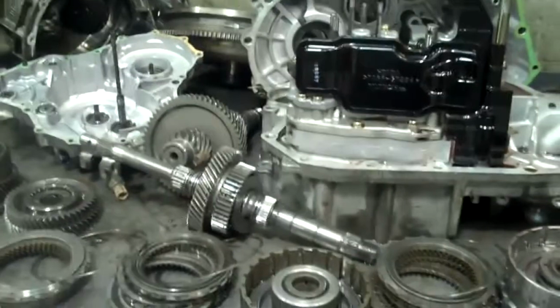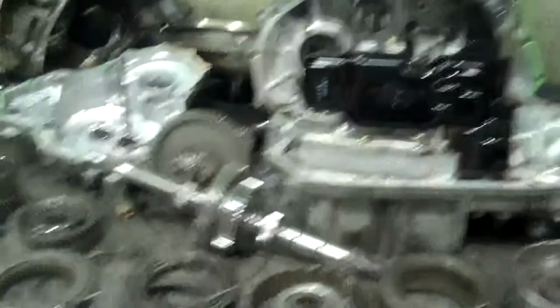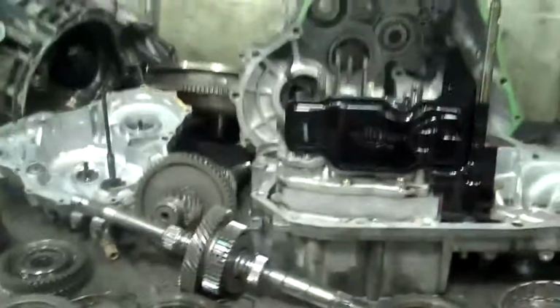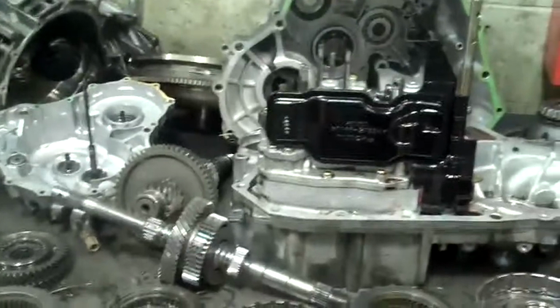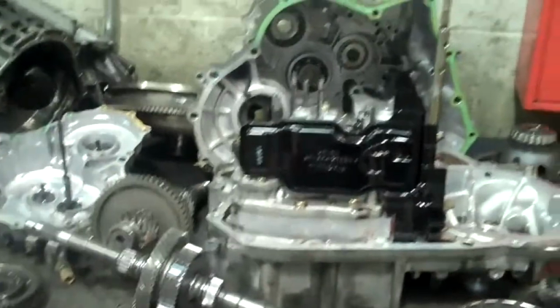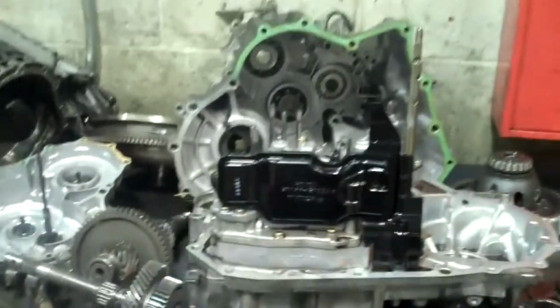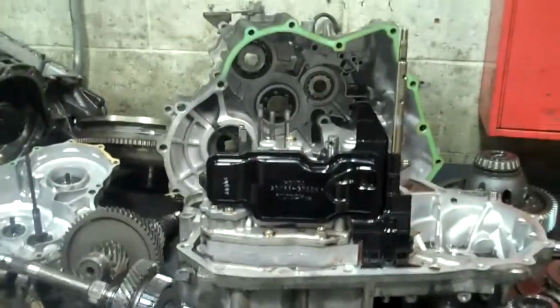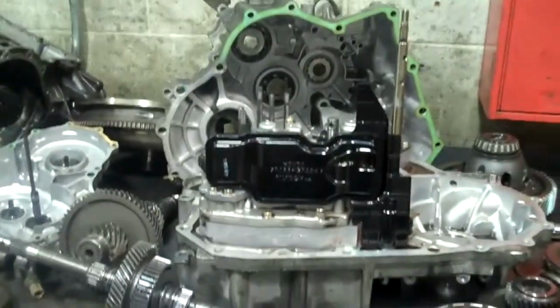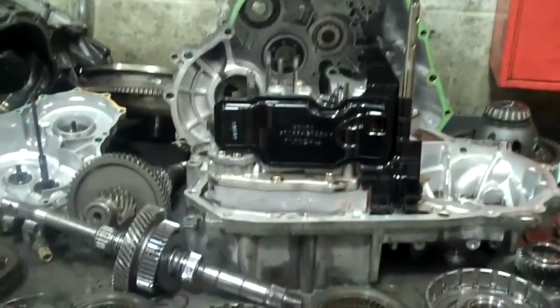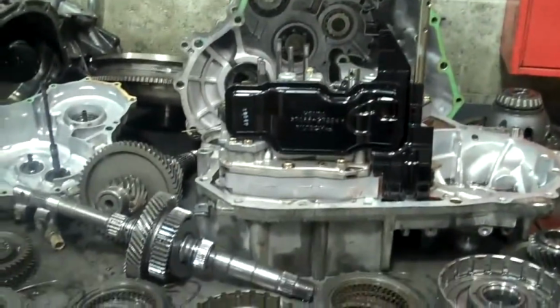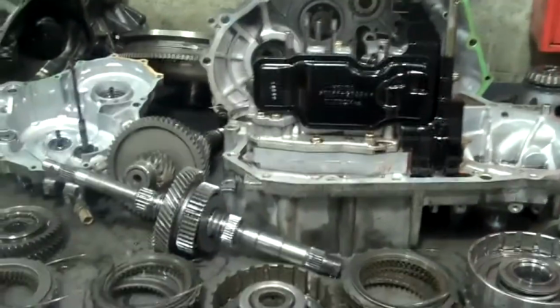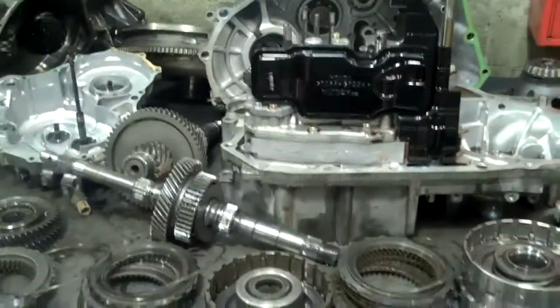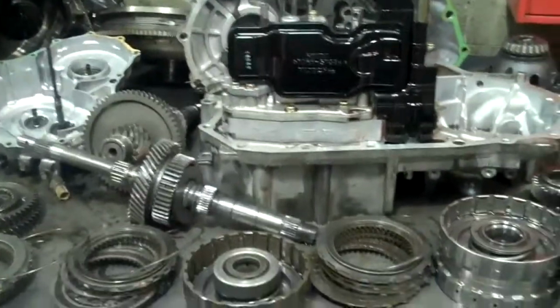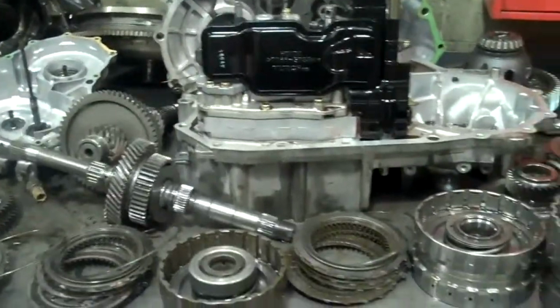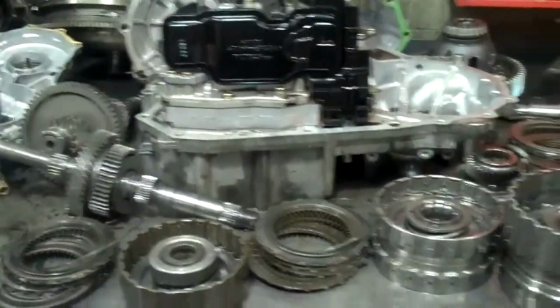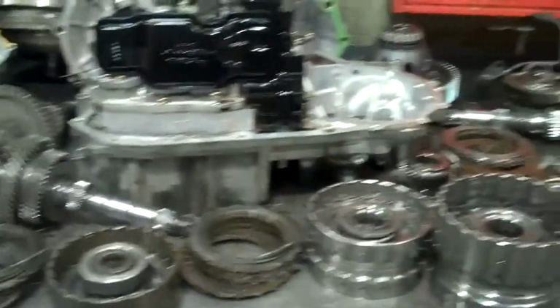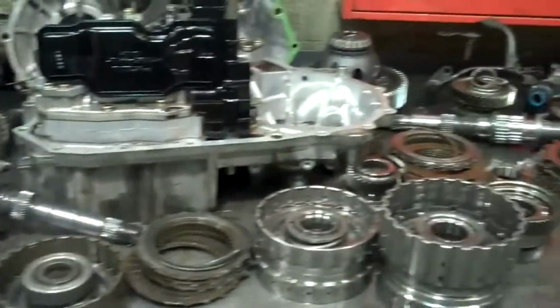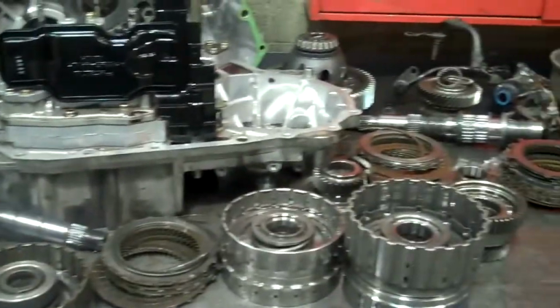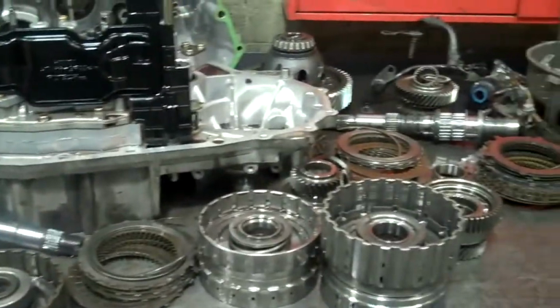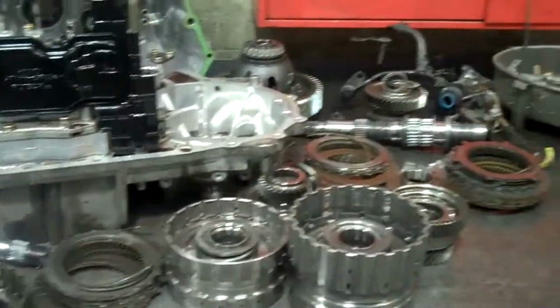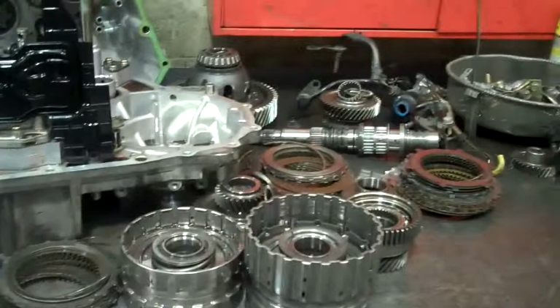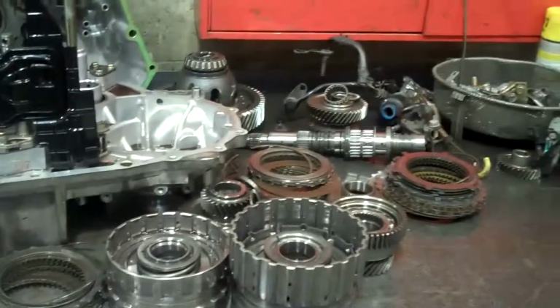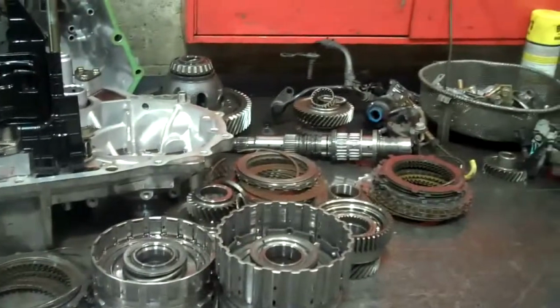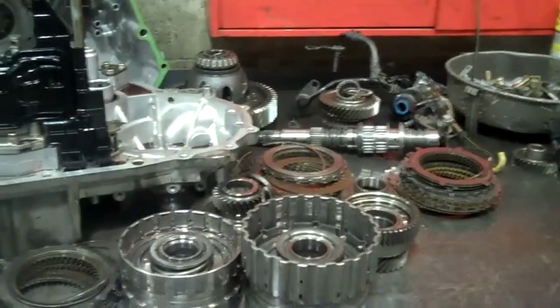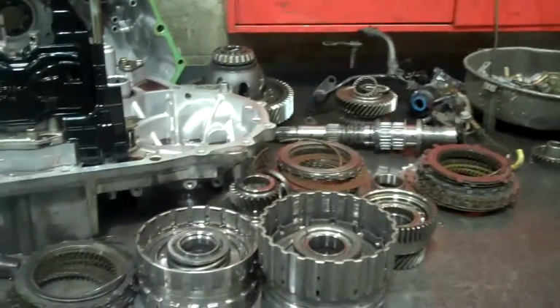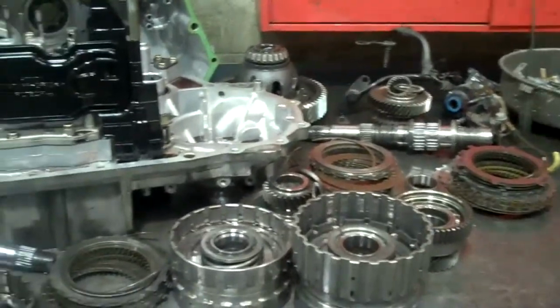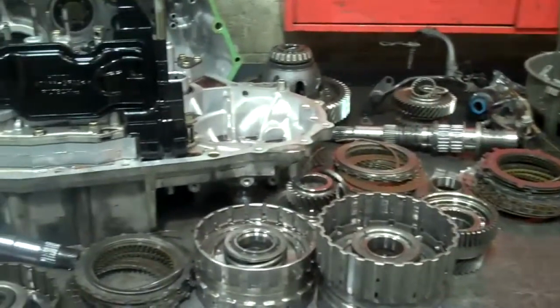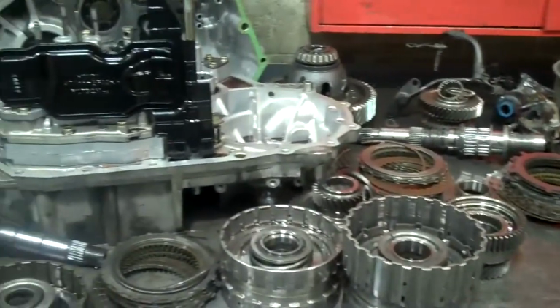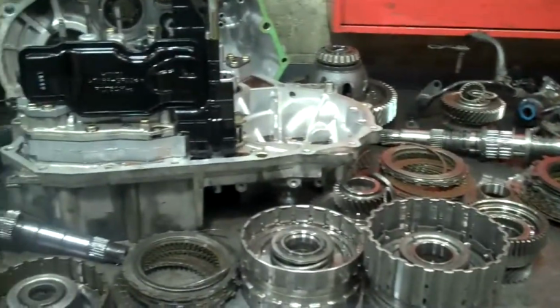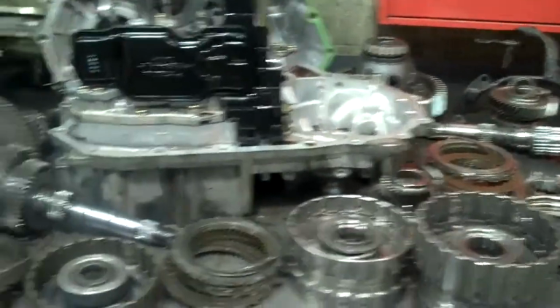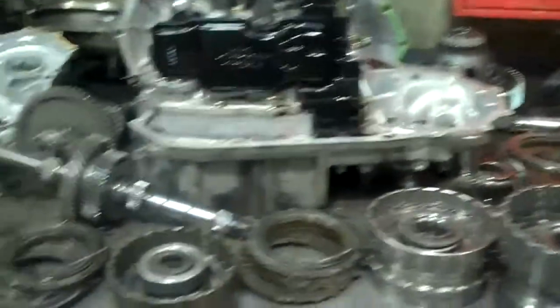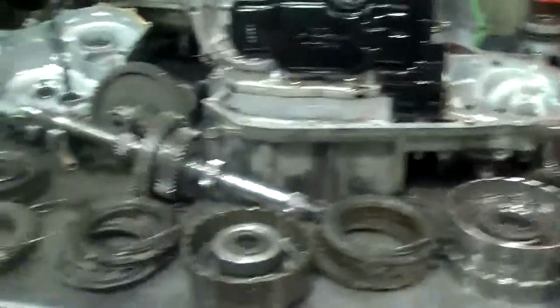Okay Randy, we have your transmission out and disassembled on the bench here. I'm going to have my master builder Carl walk you through and show you what we found.